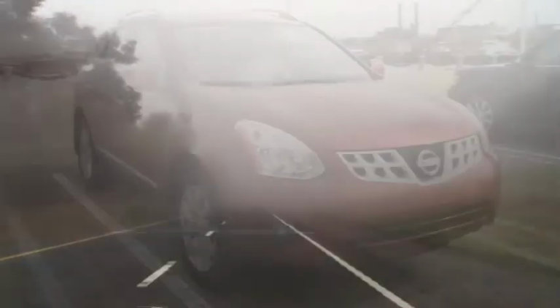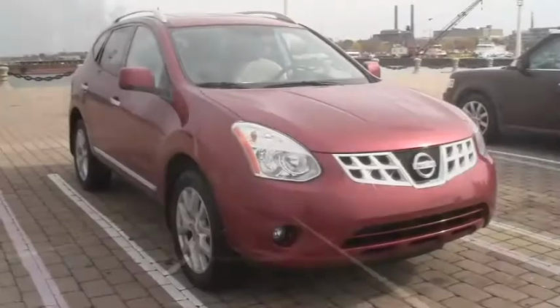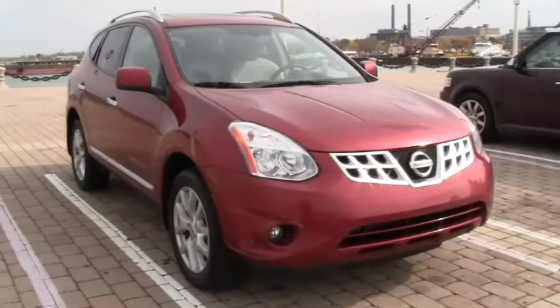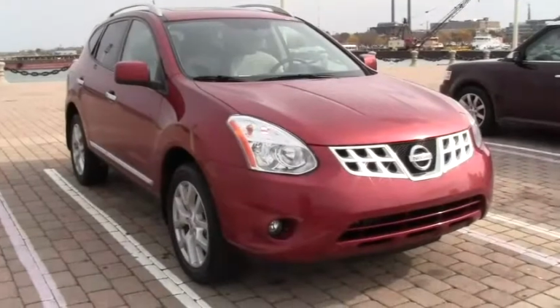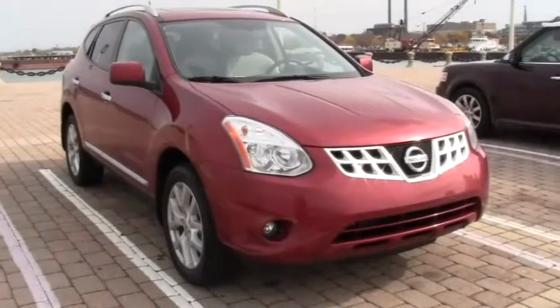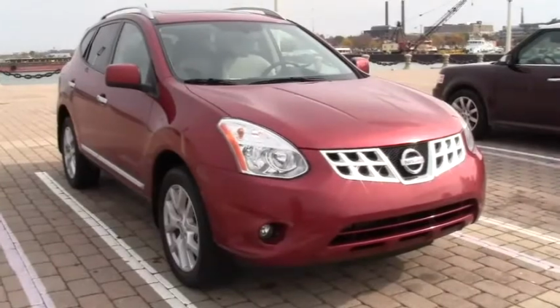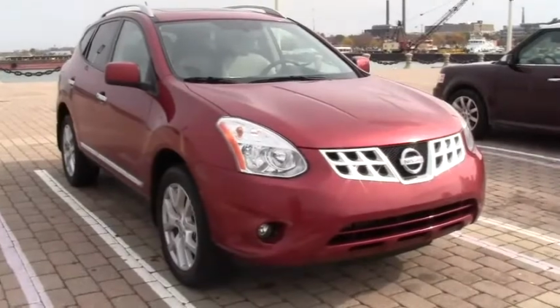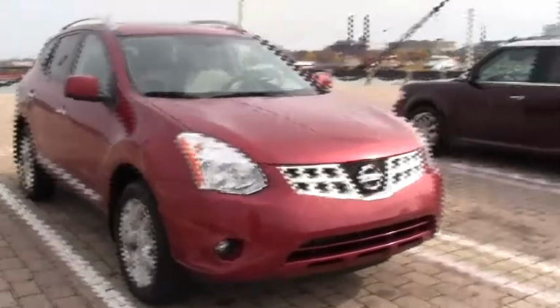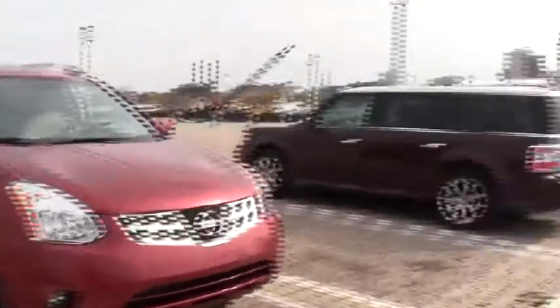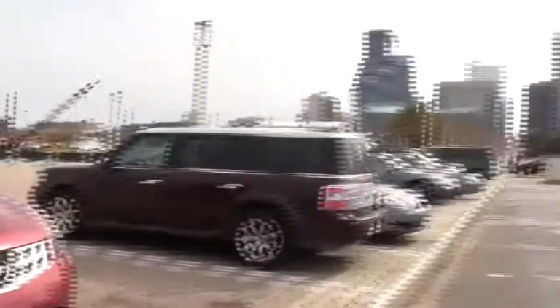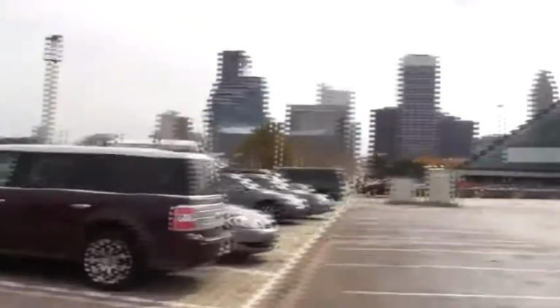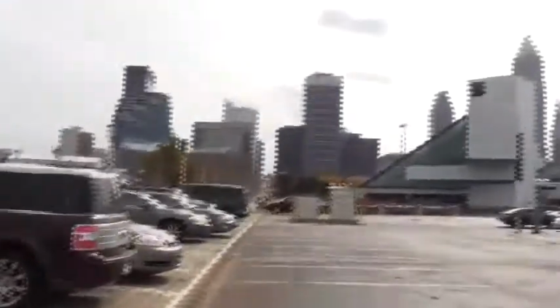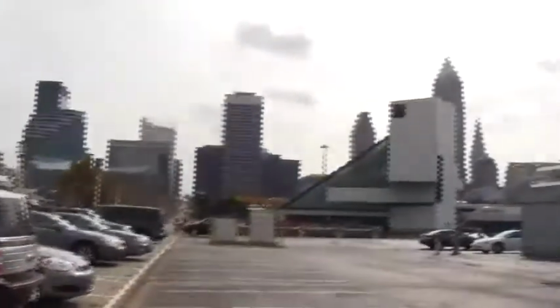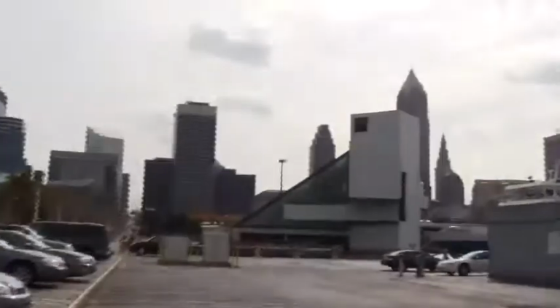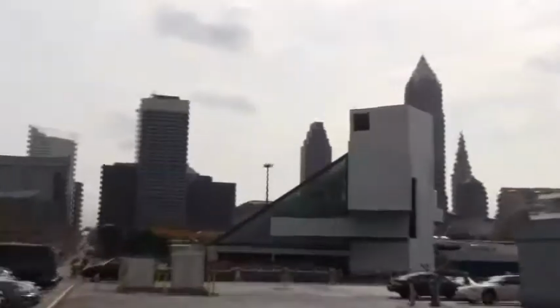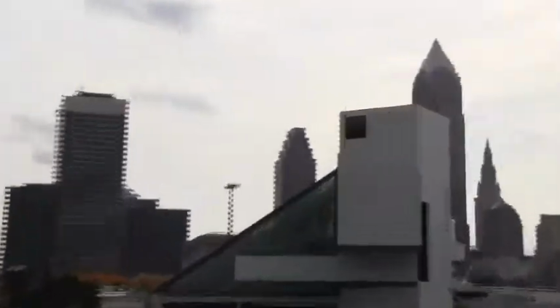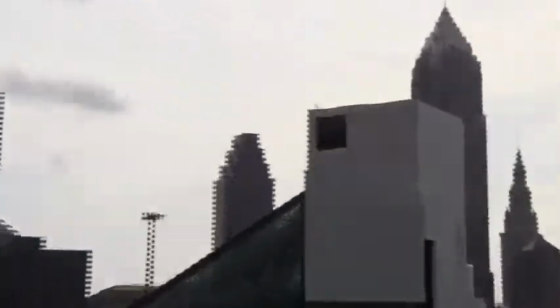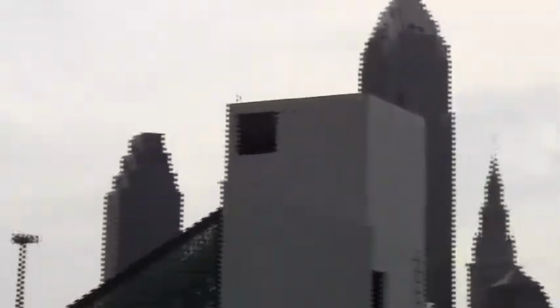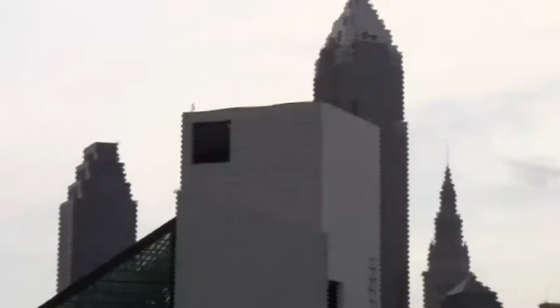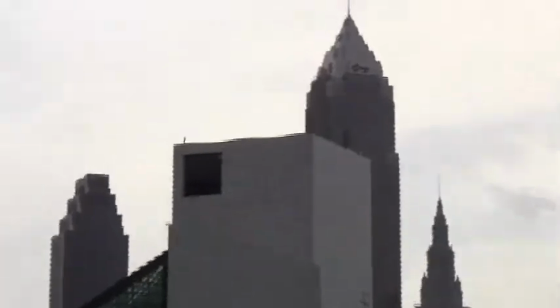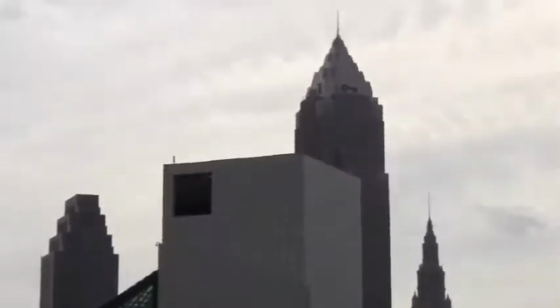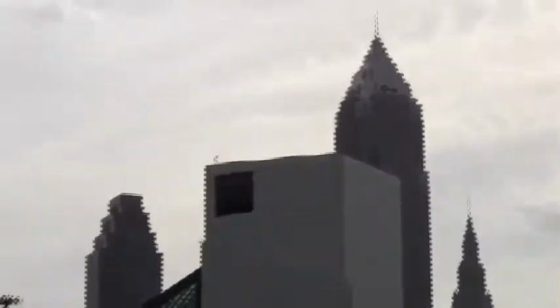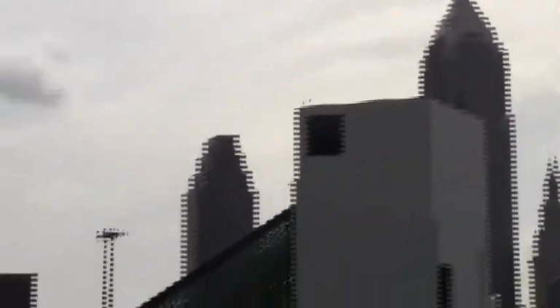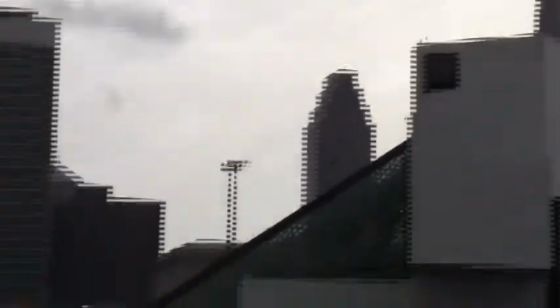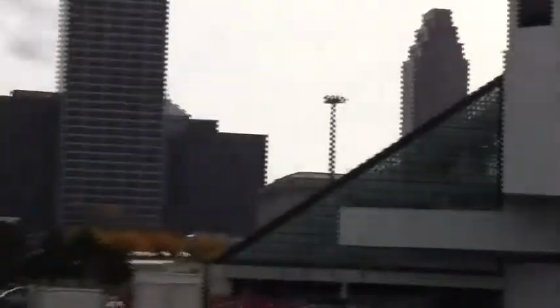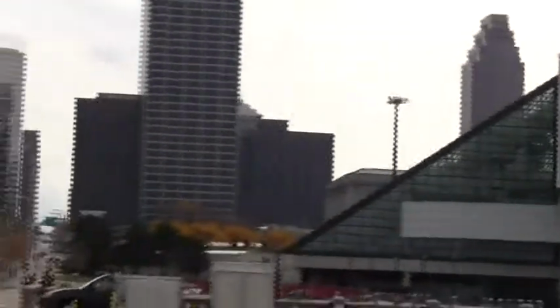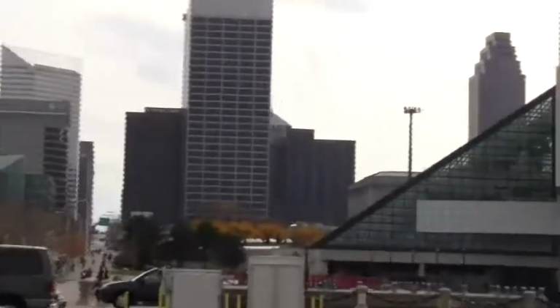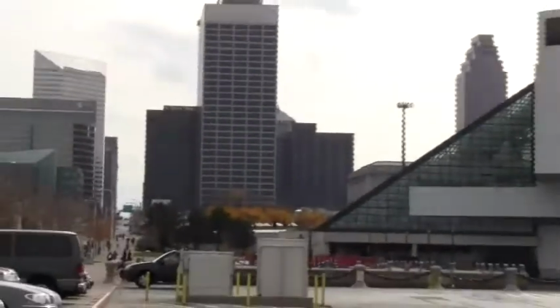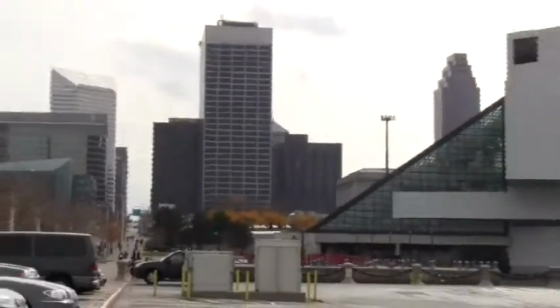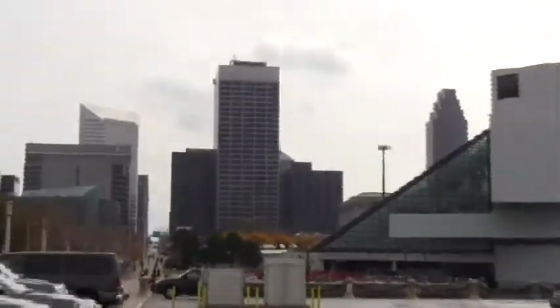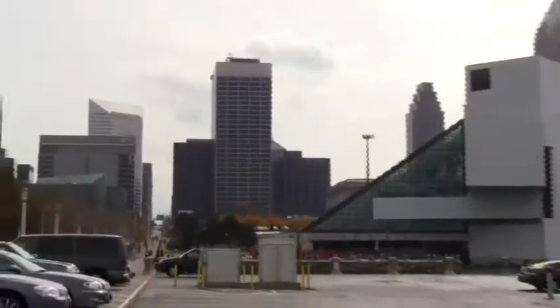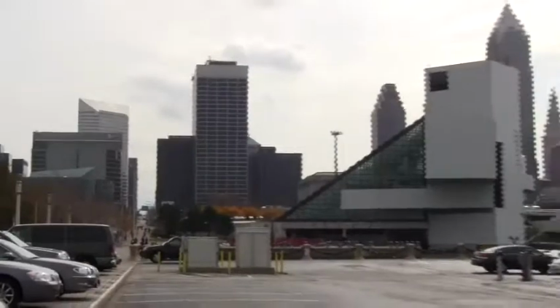The Rogue handled our first test very well. It's driven us almost 400 miles on one tank, to Cleveland, Ohio, and the Rock and Roll Hall of Fame.